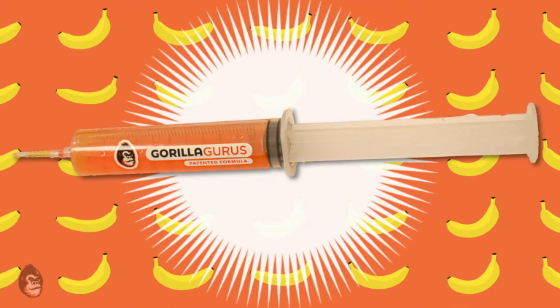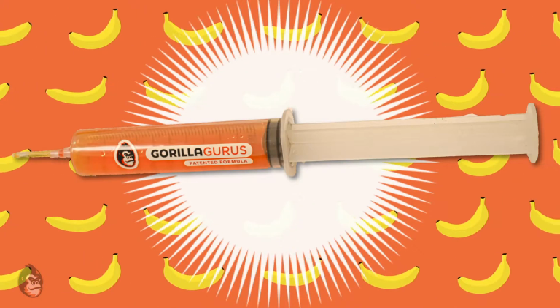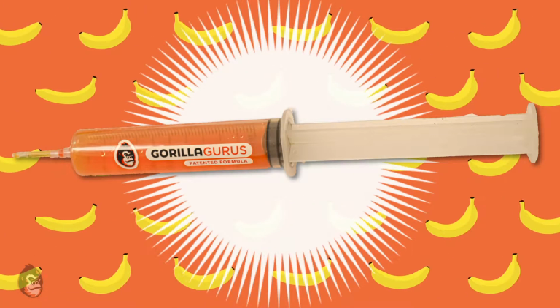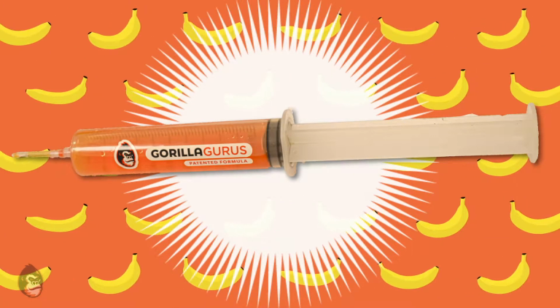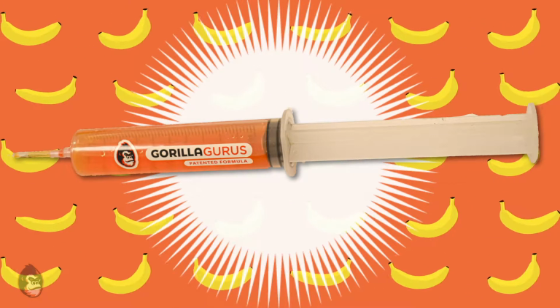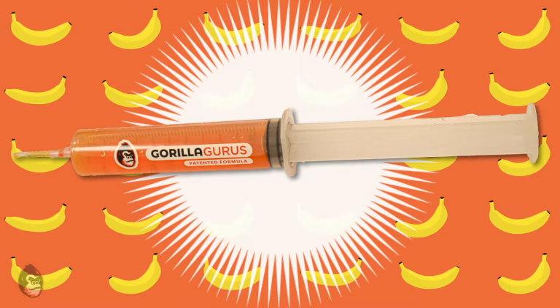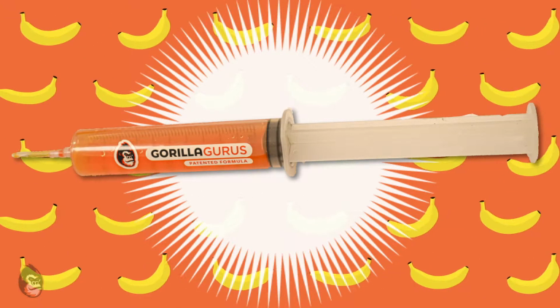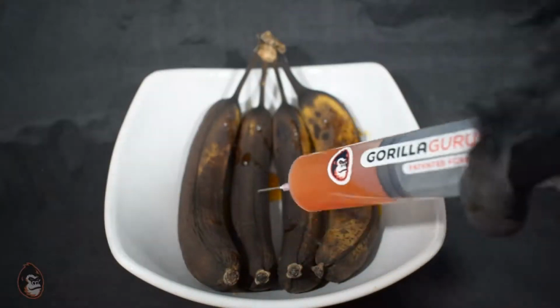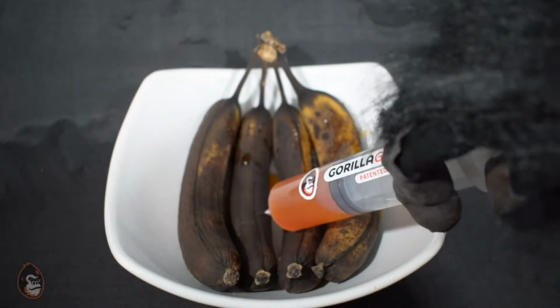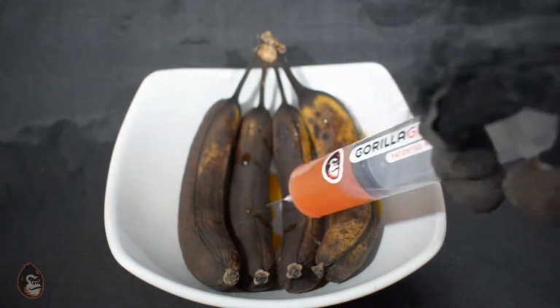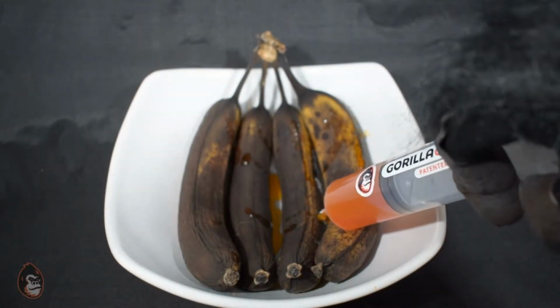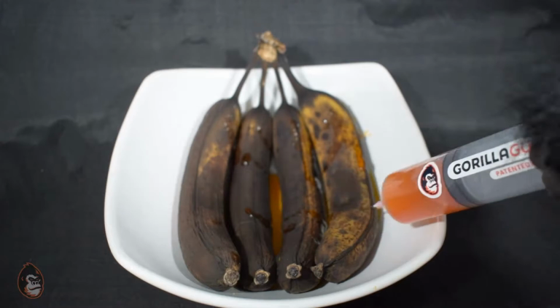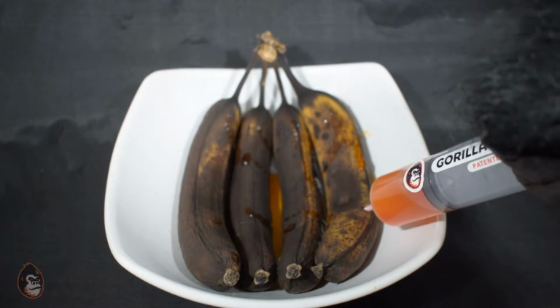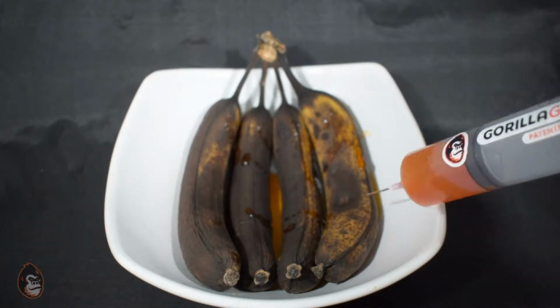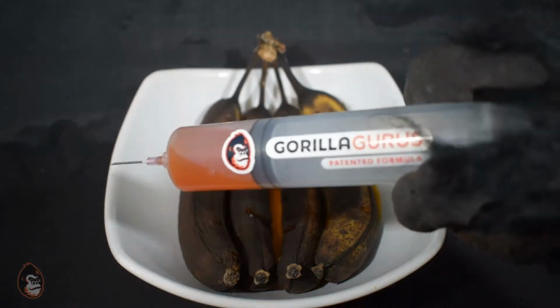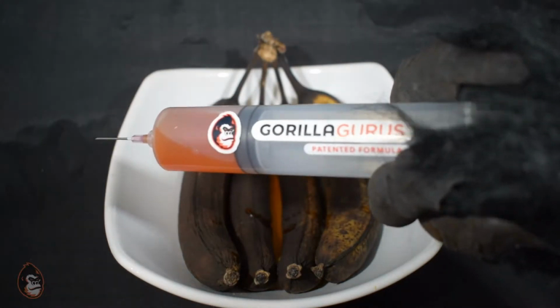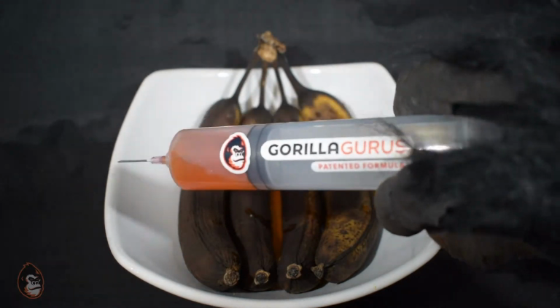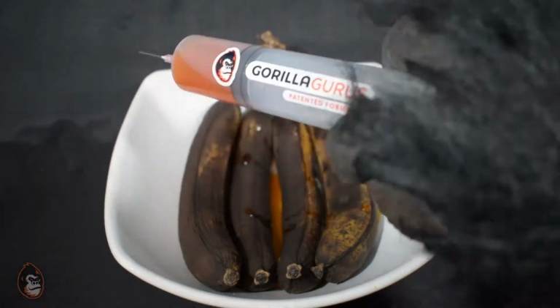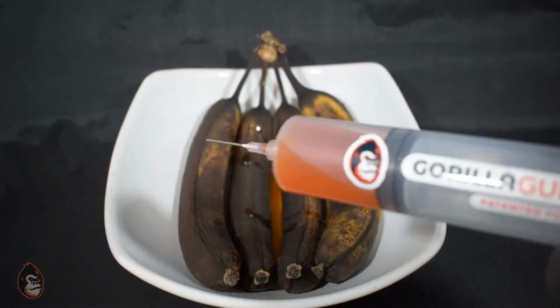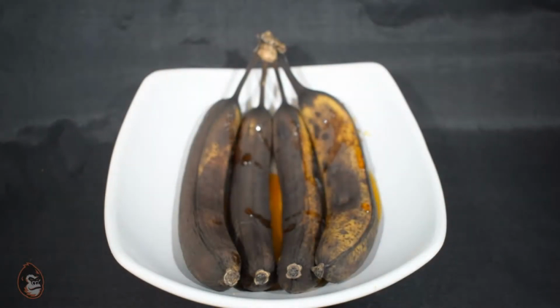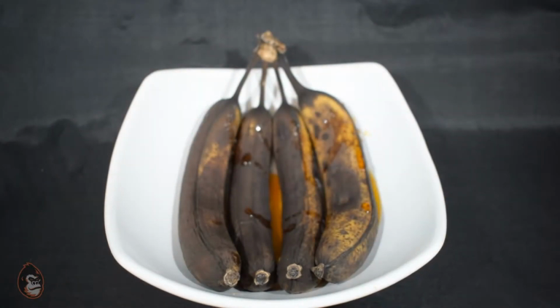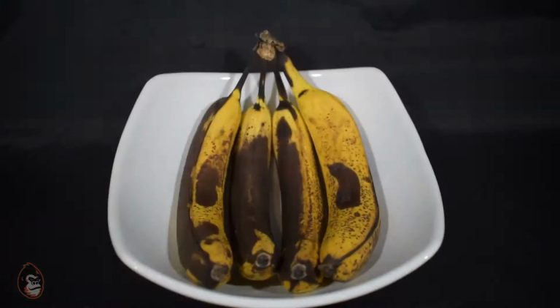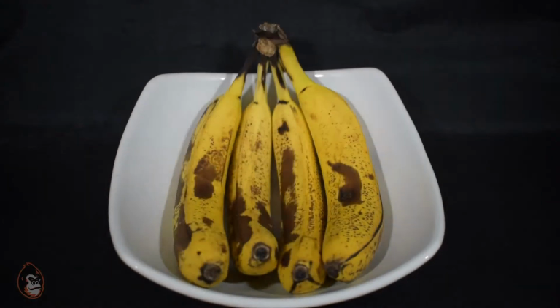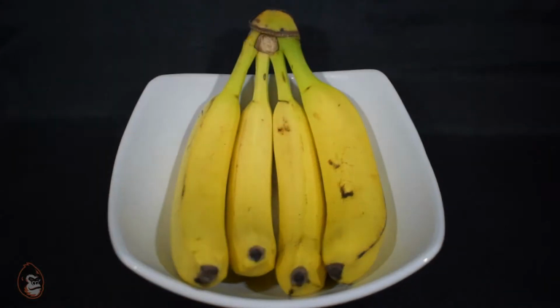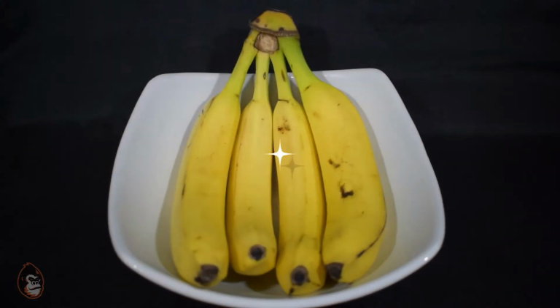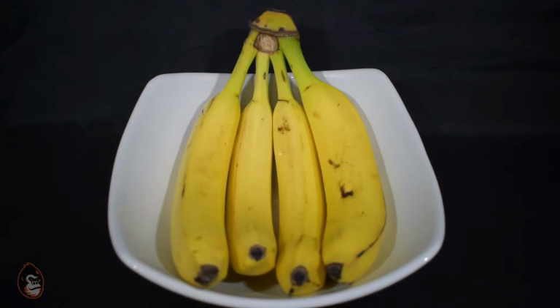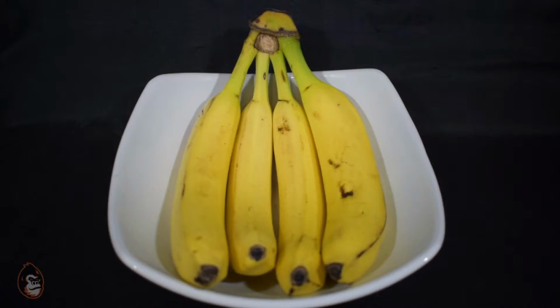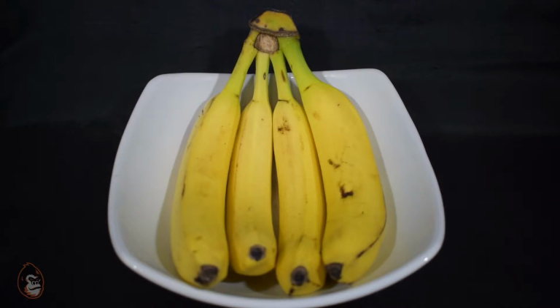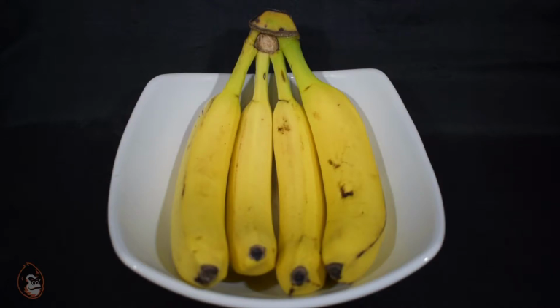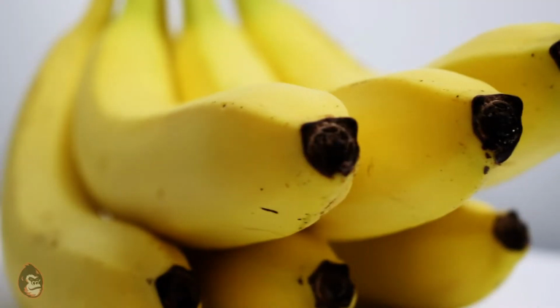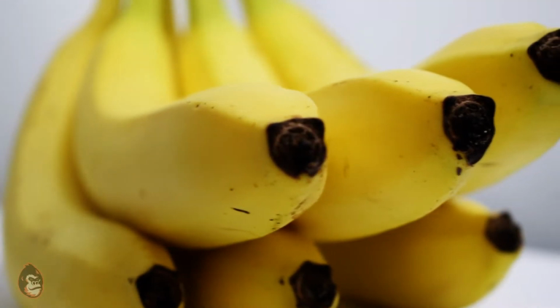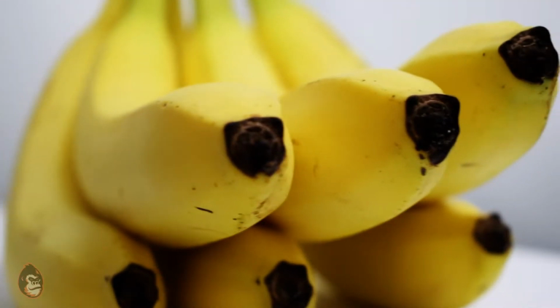Now with the GorillaGurus patented formula, simply inject the GorillaGurus solution into each brown banana. And like magic, those unsightly brown bananas are perfect again, just like the day you brought them home.